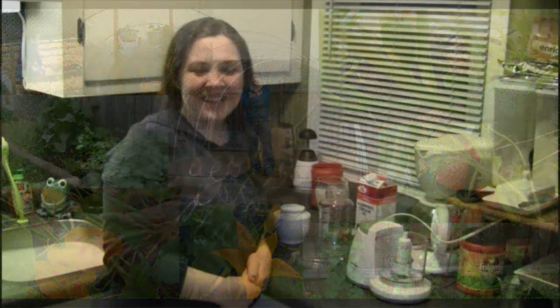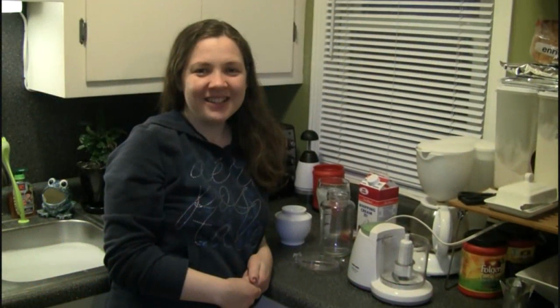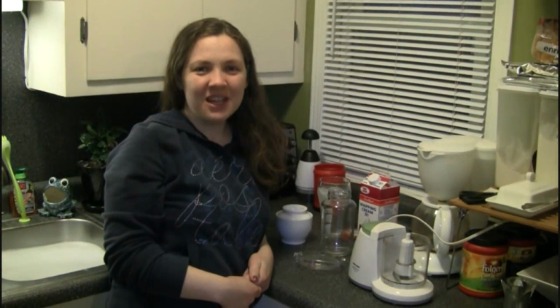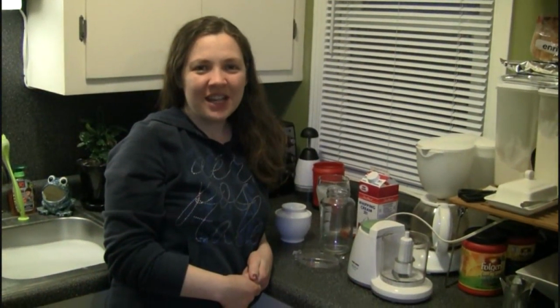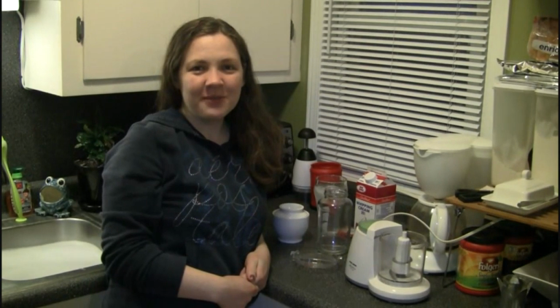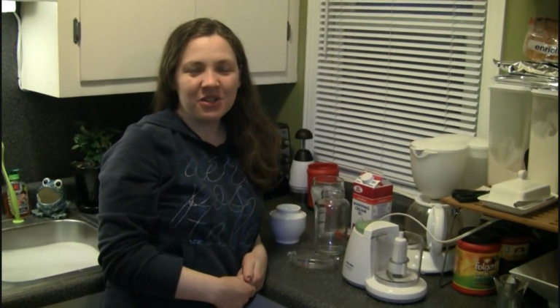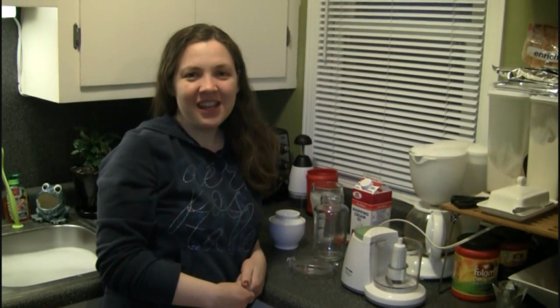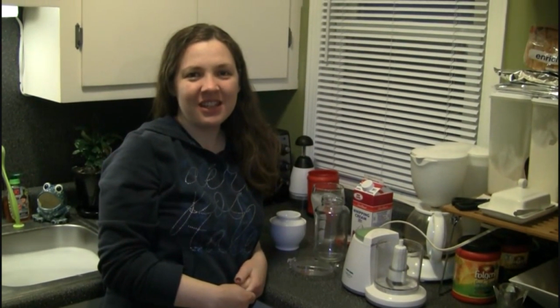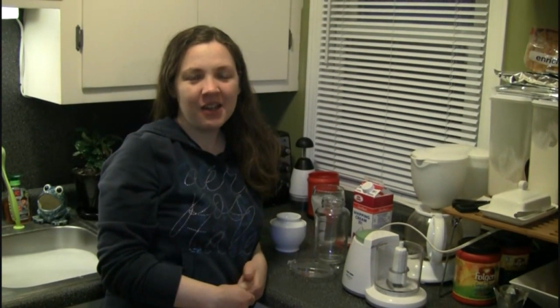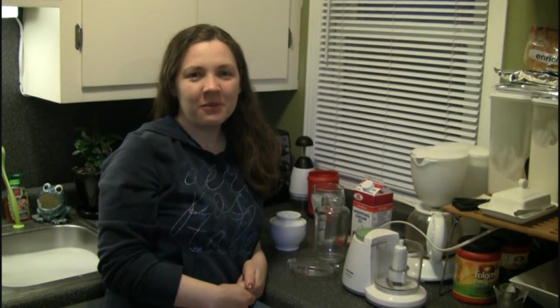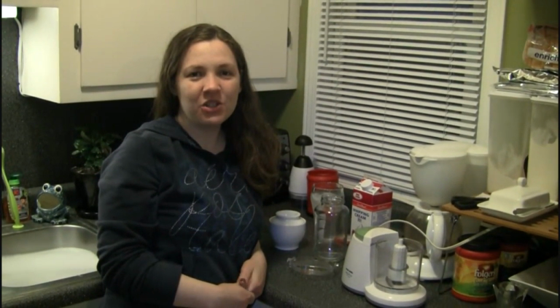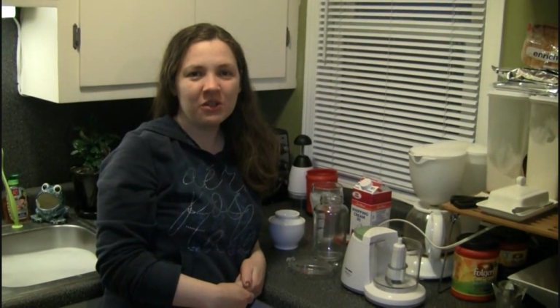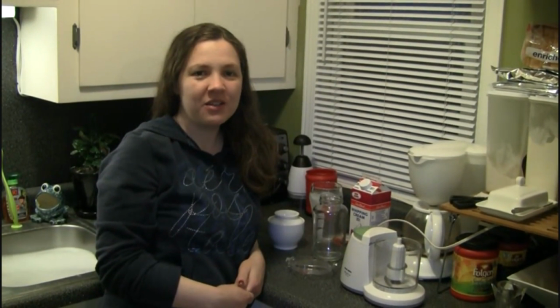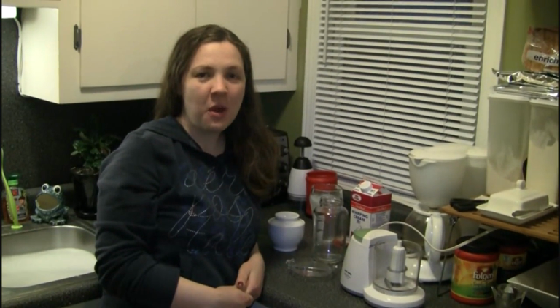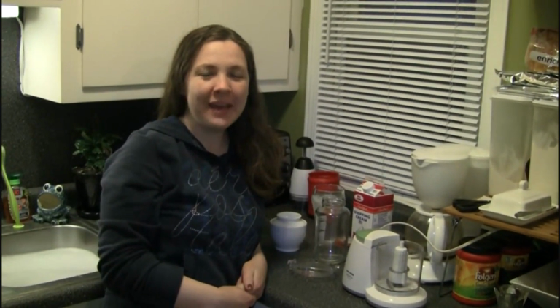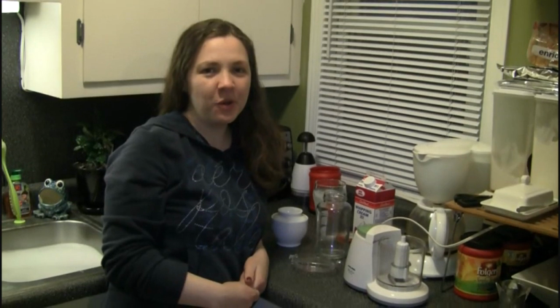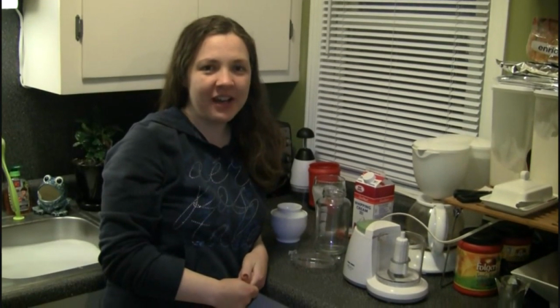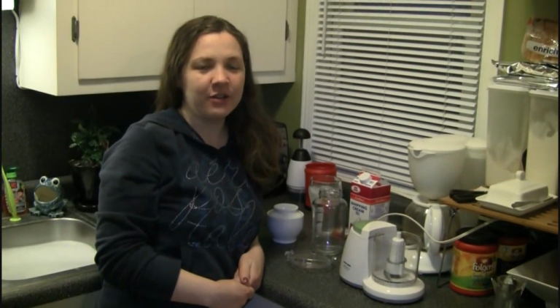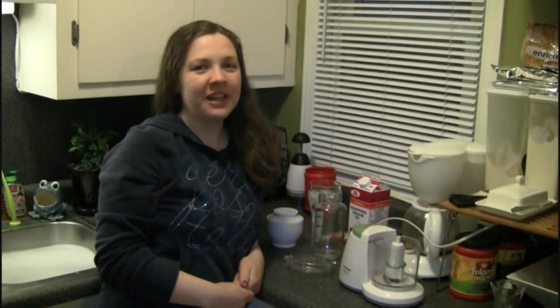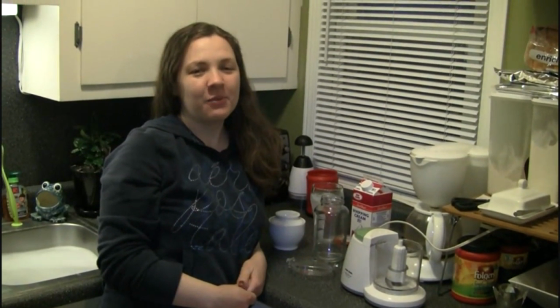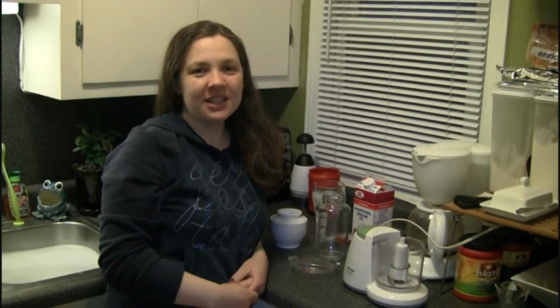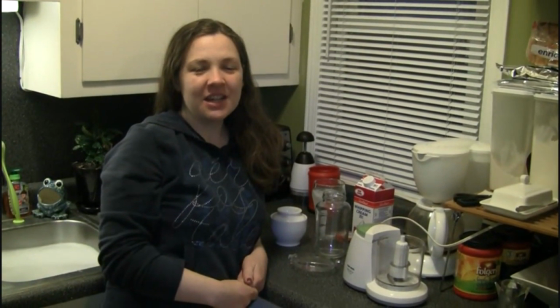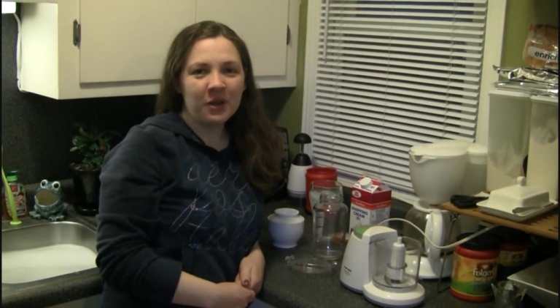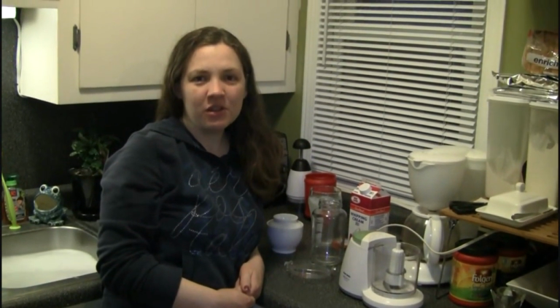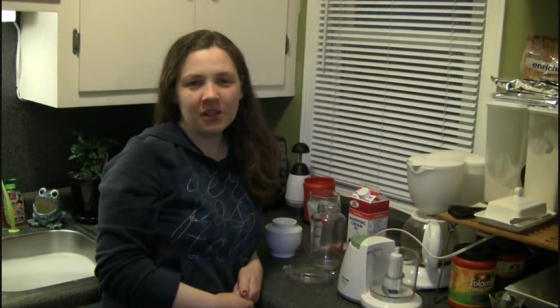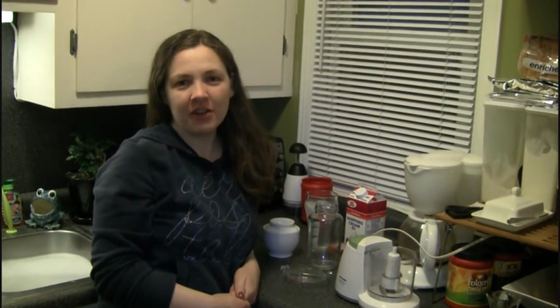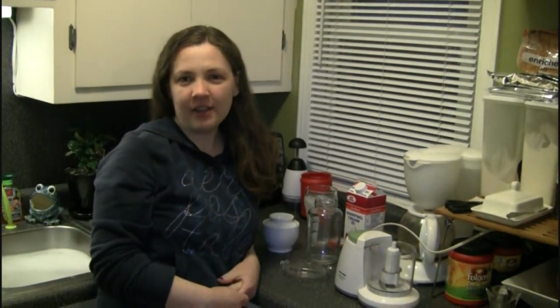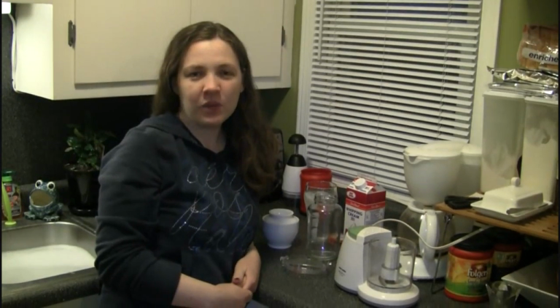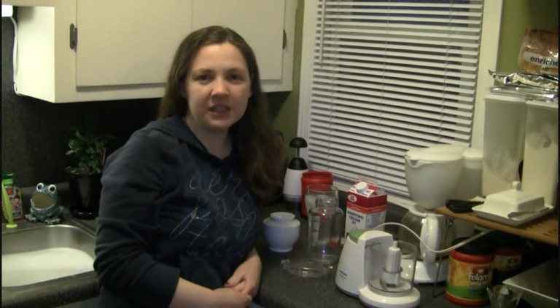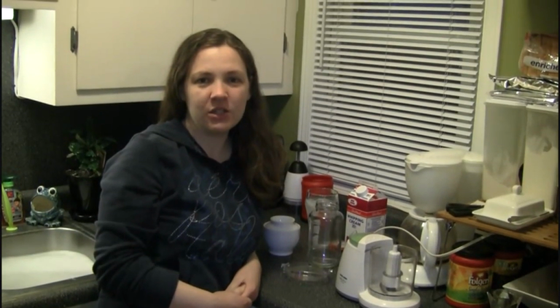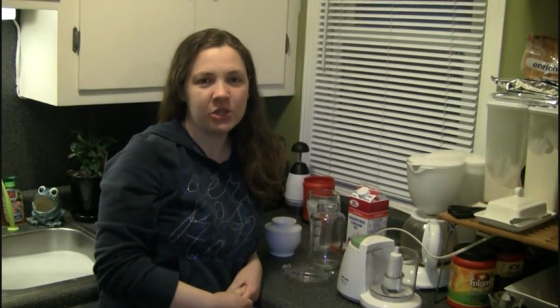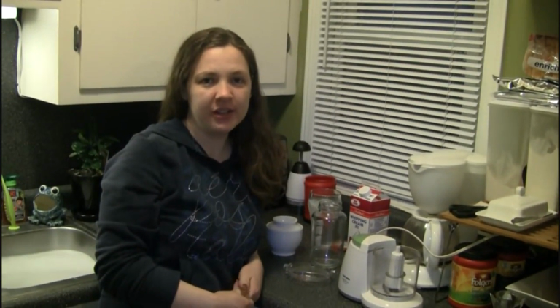Hi guys, it's Amanda and Randy from Getting There Green, and today I'm going to show you how to make your own butter at home. We got this idea from another YouTuber named Geodacadian, and we will link to his channel here.